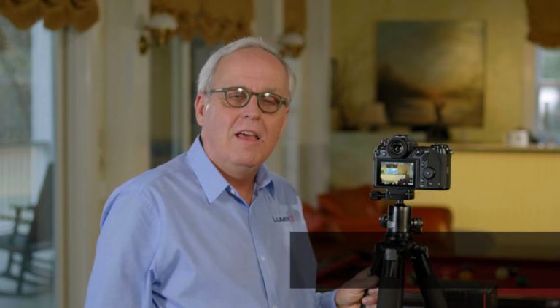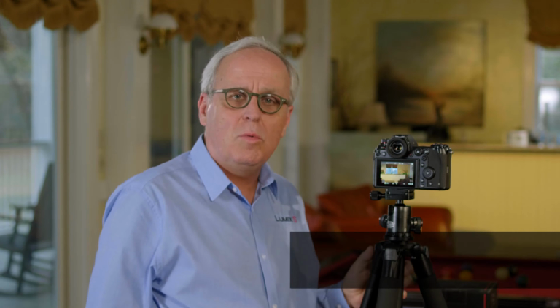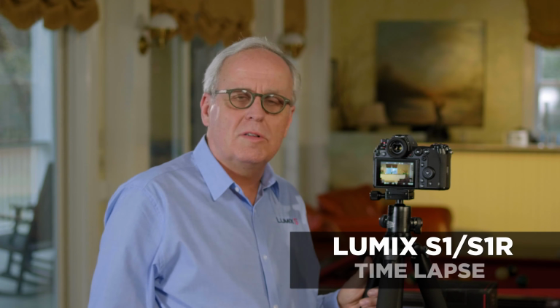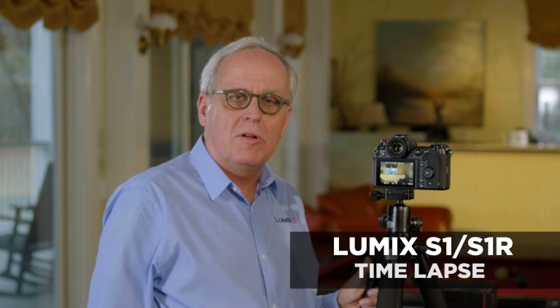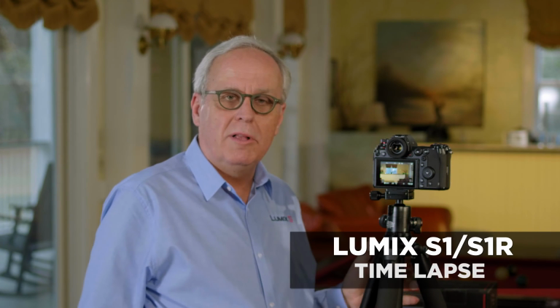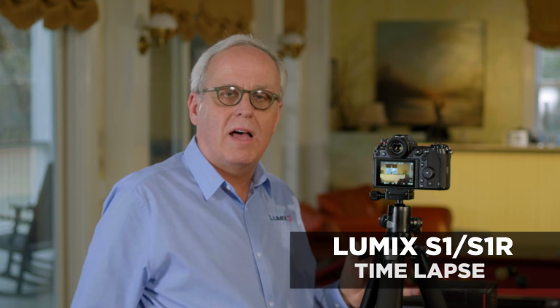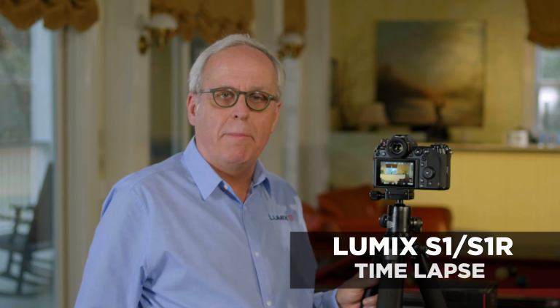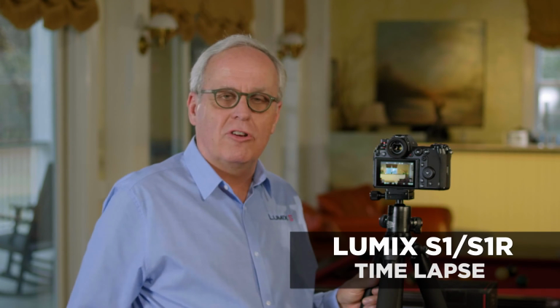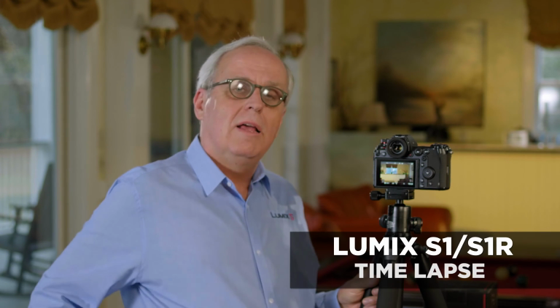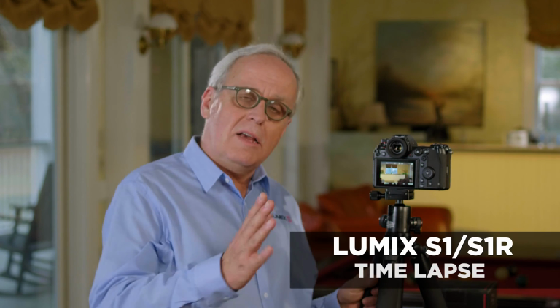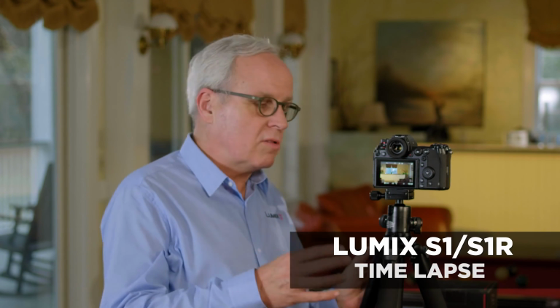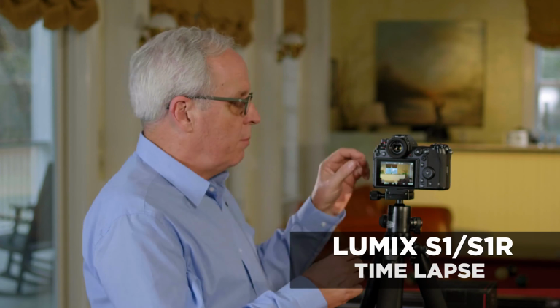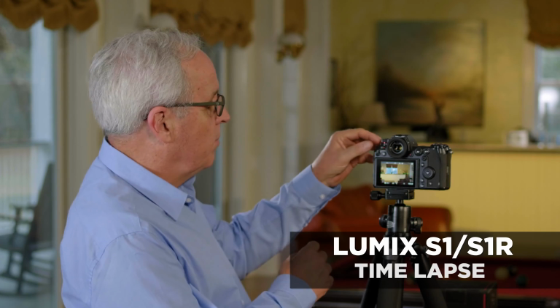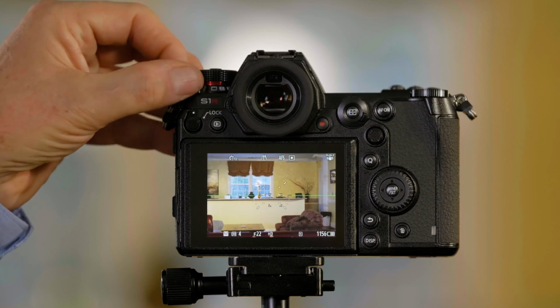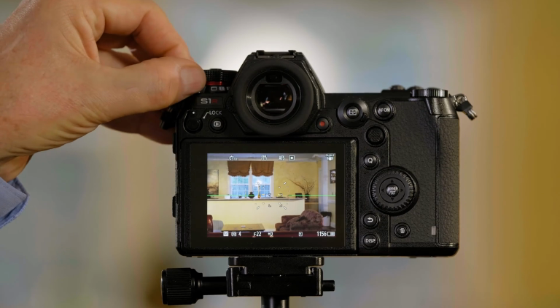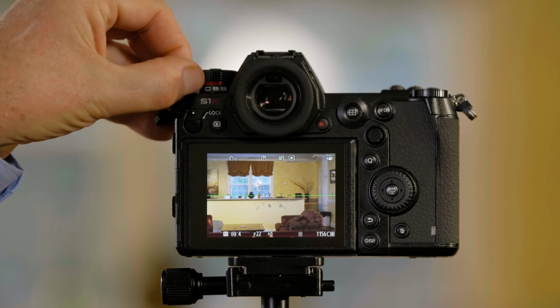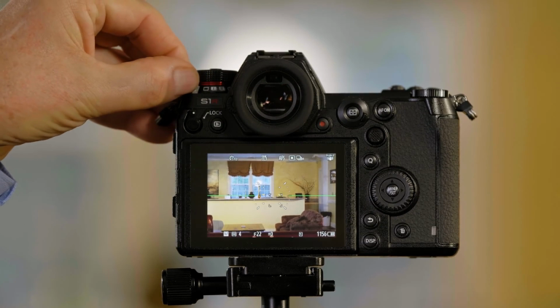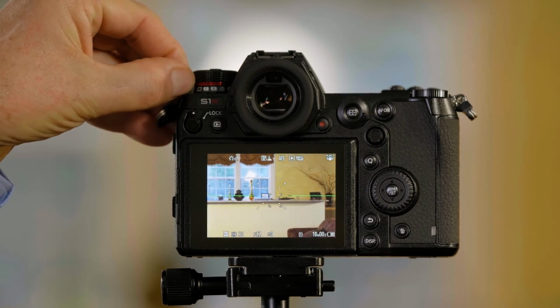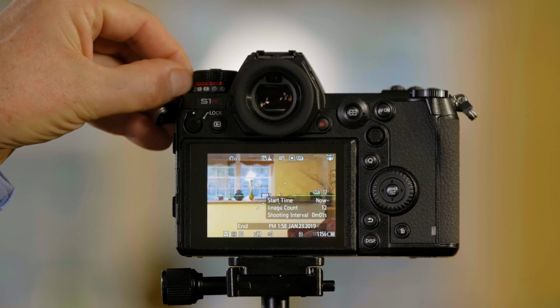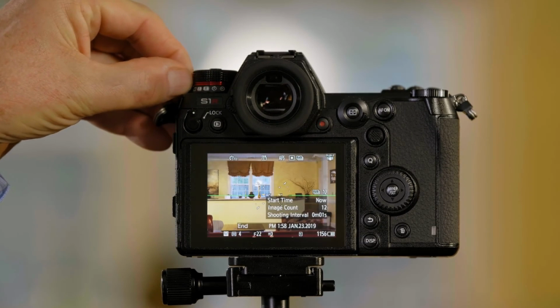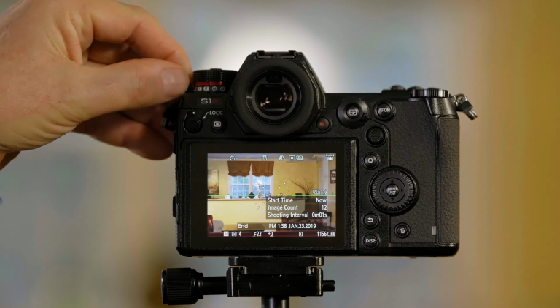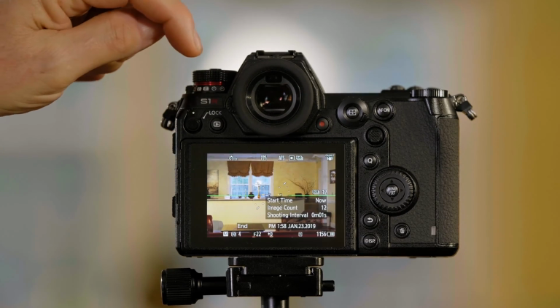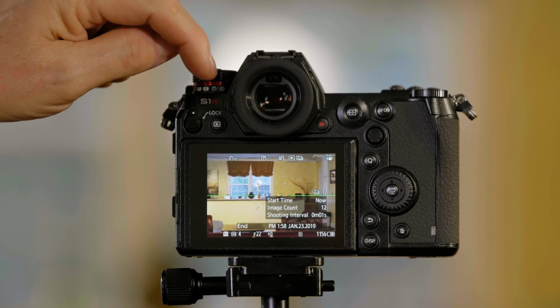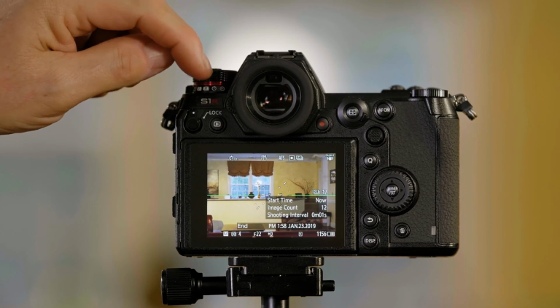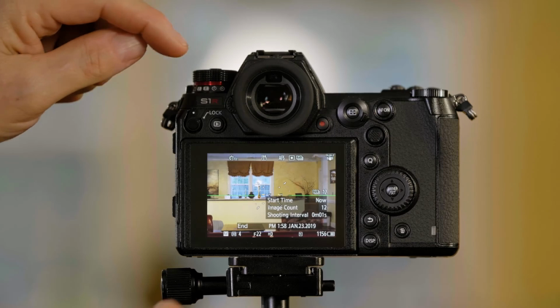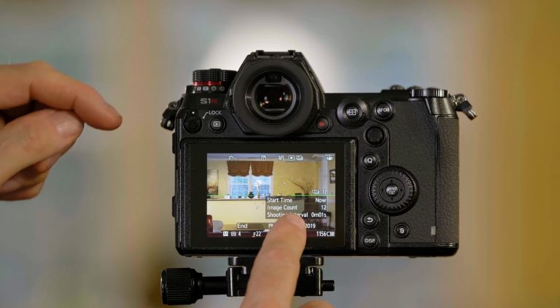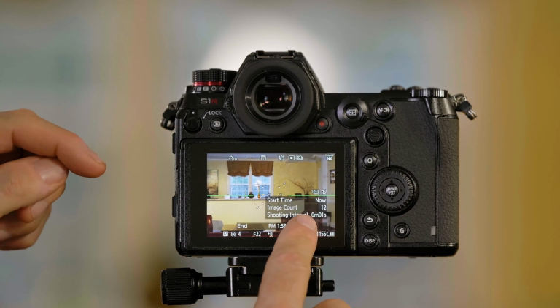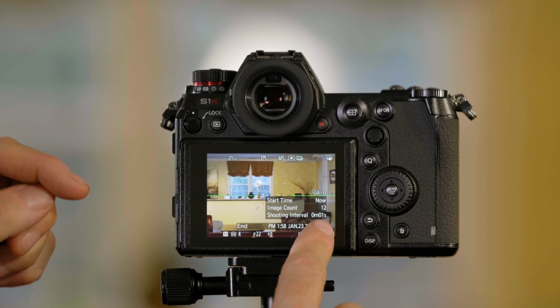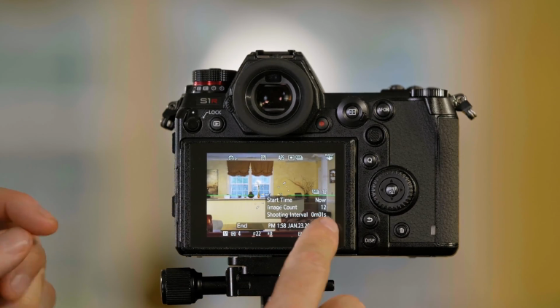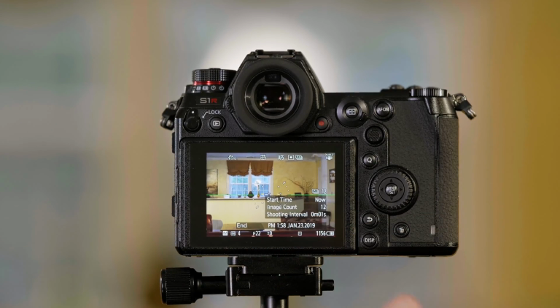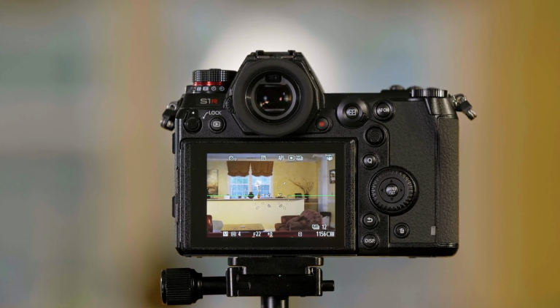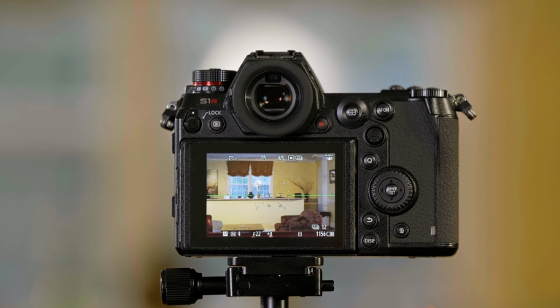The S1 series of cameras have a built-in time-lapse function. To access the time-lapse, you turn the drive switch here to the time-lapse function and you'll see this on the screen that tells you you're in time-lapse.